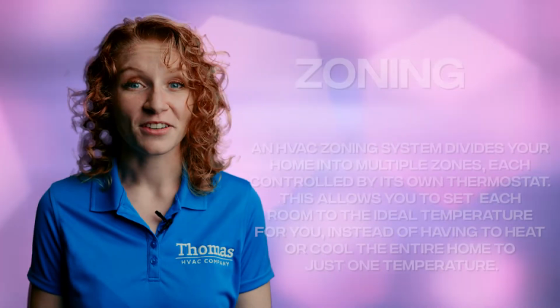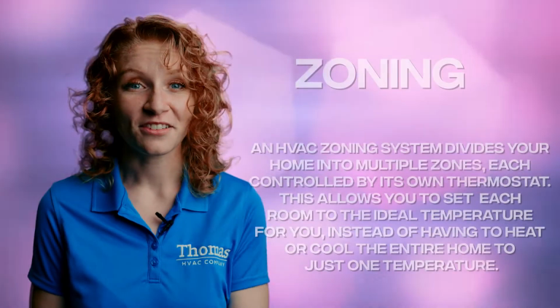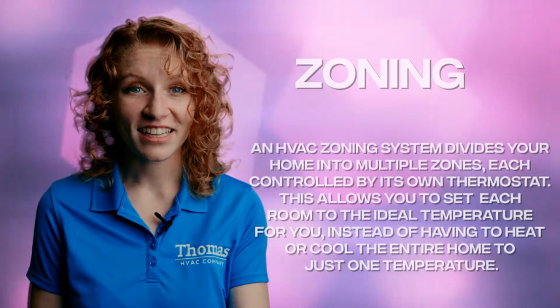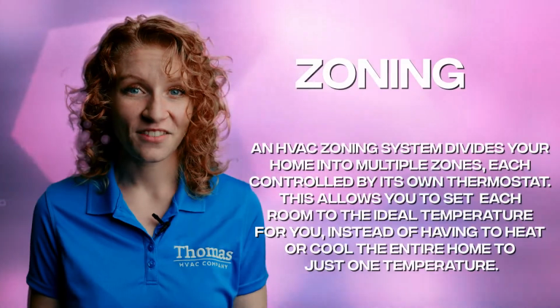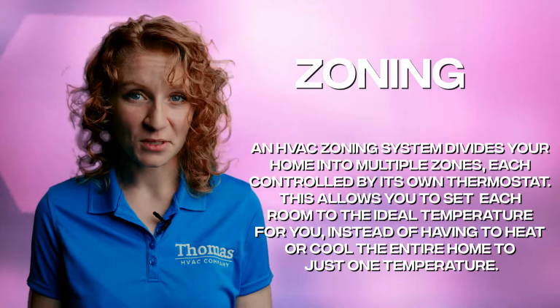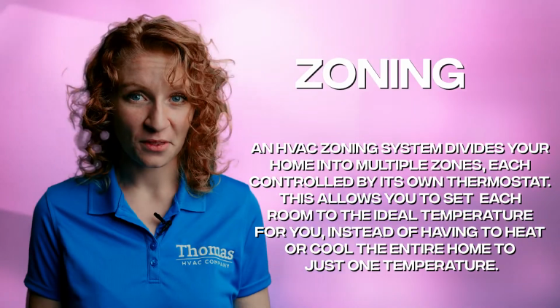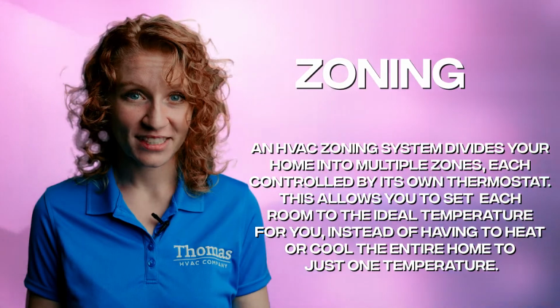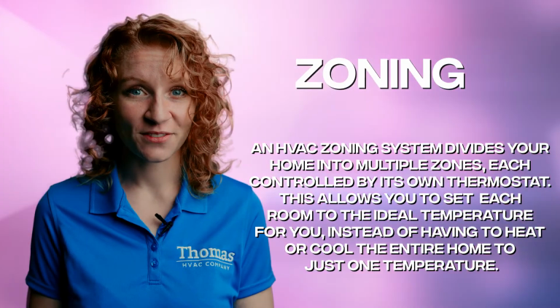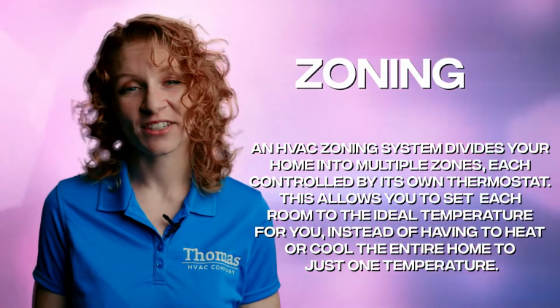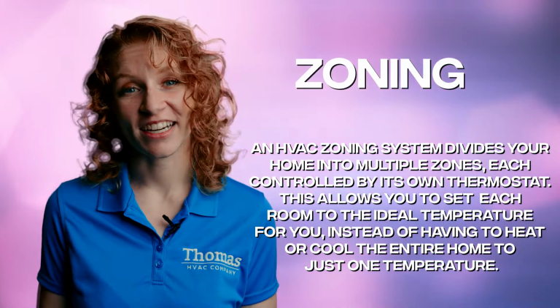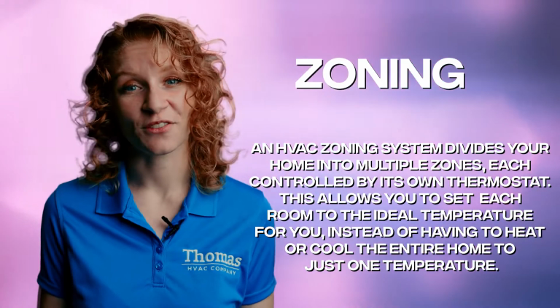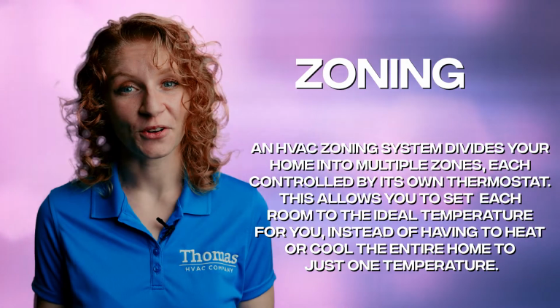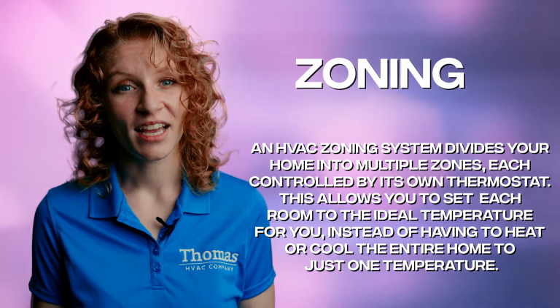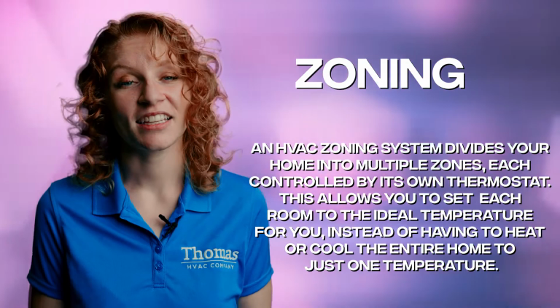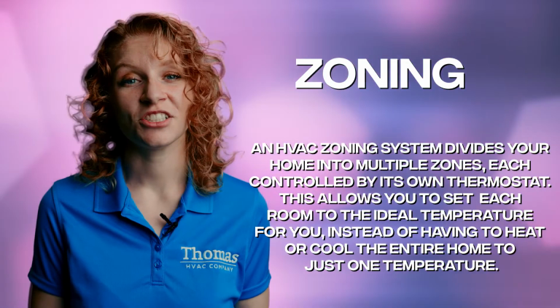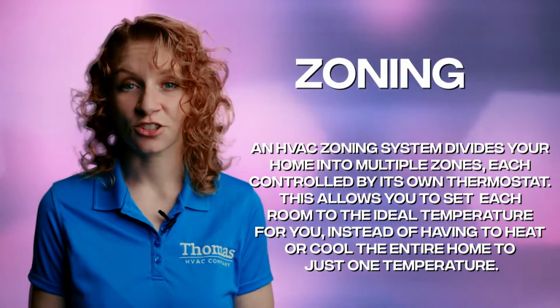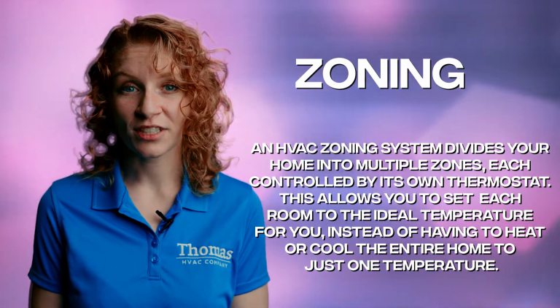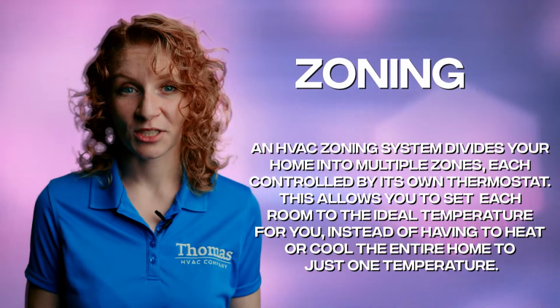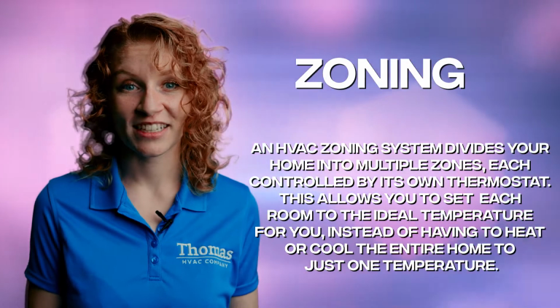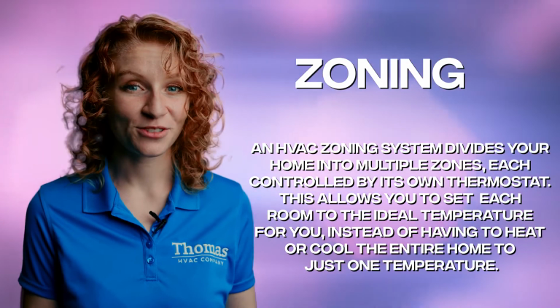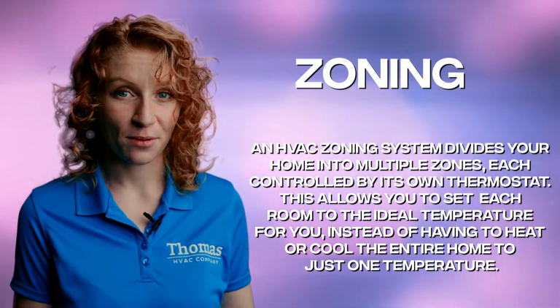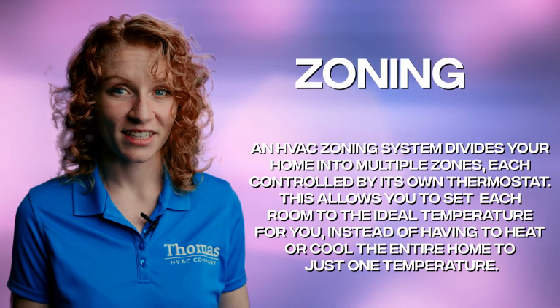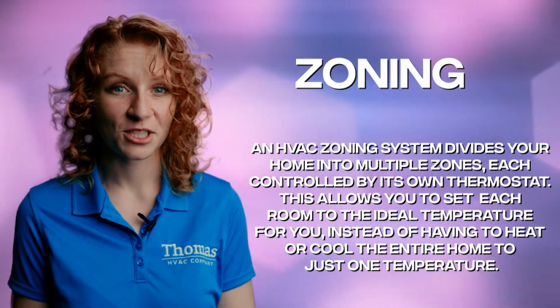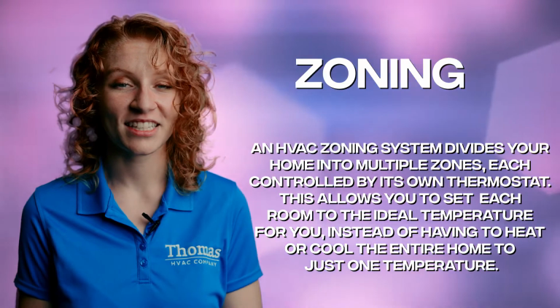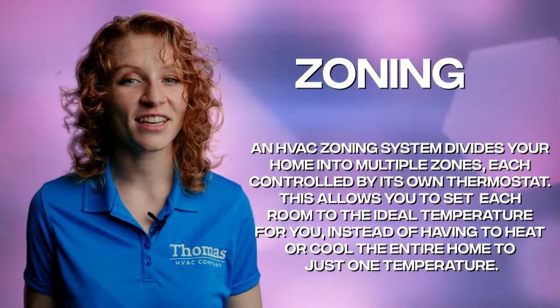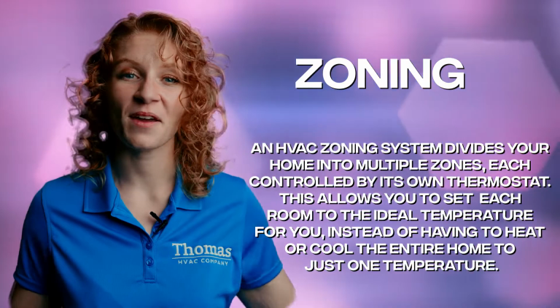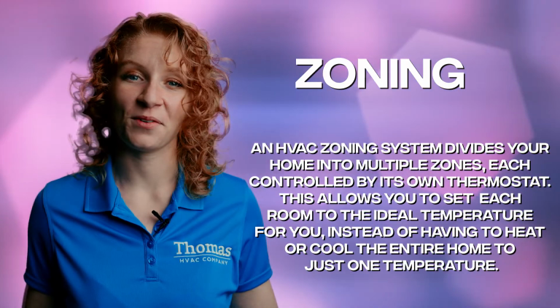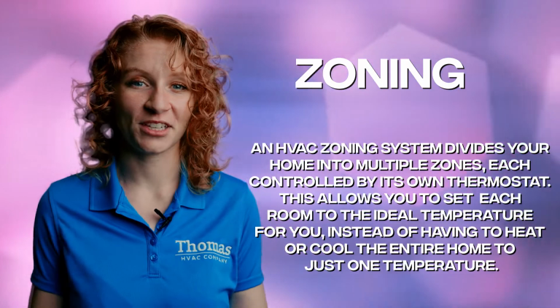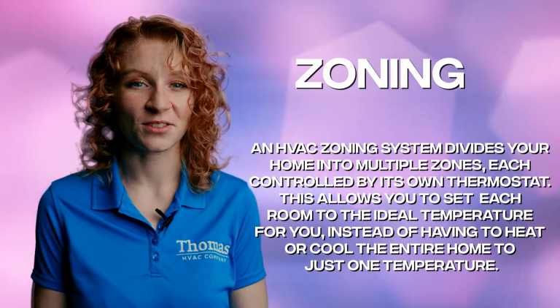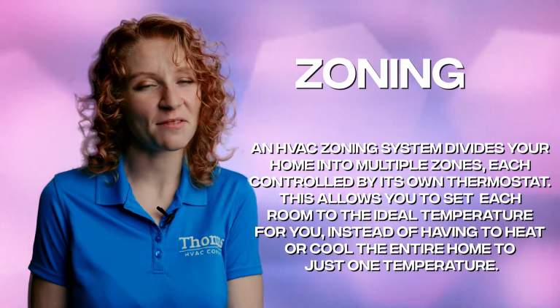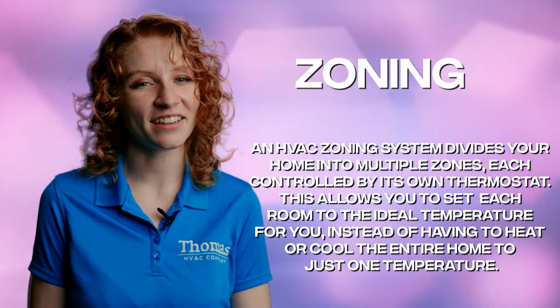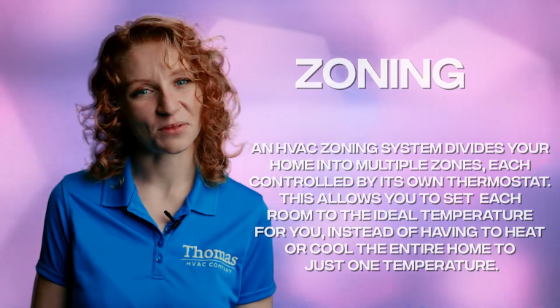Zoning is like having multiple thermostats for different areas of your home. It allows you to control the temperature in each room separately, which means that you can keep everyone in your household happy and comfortable.